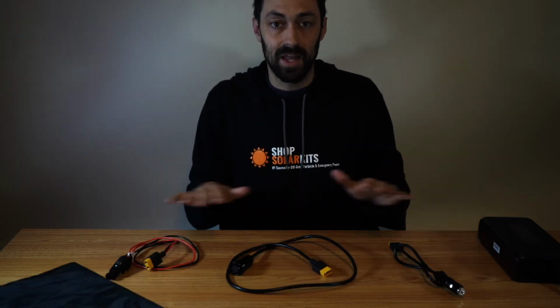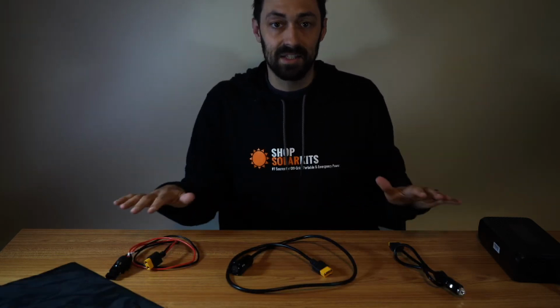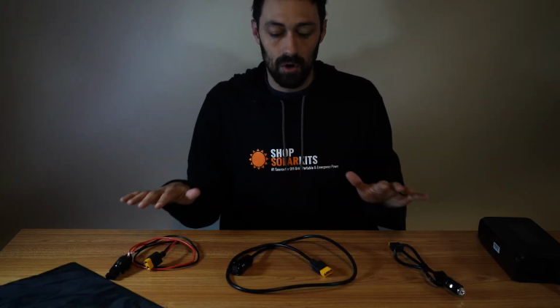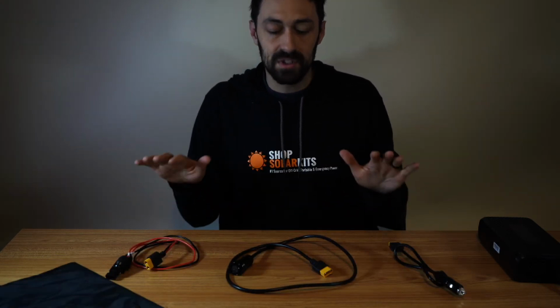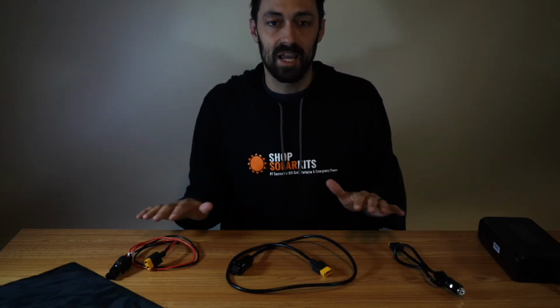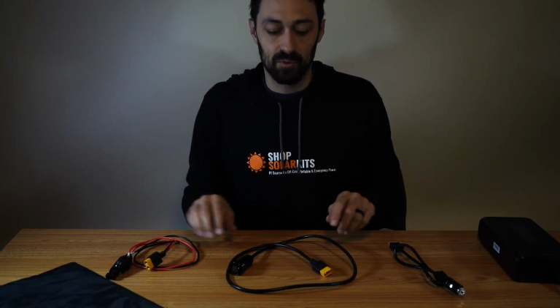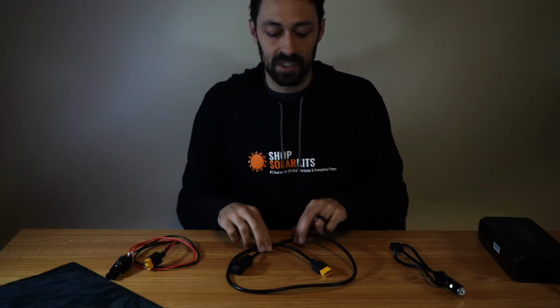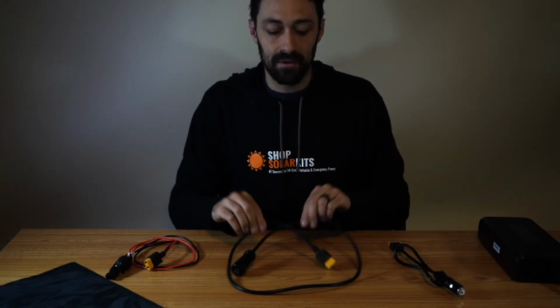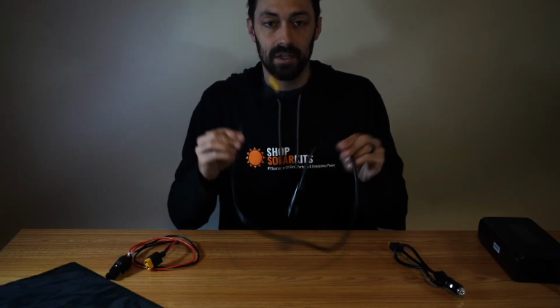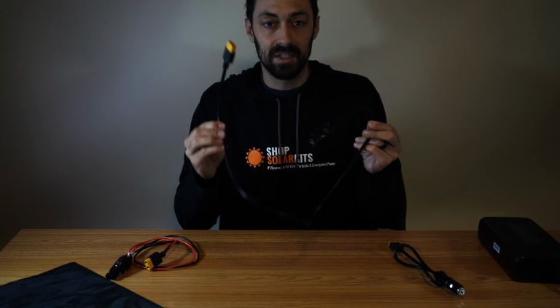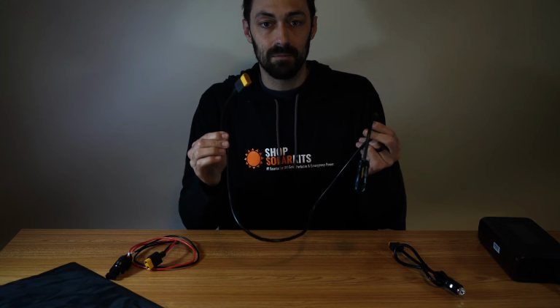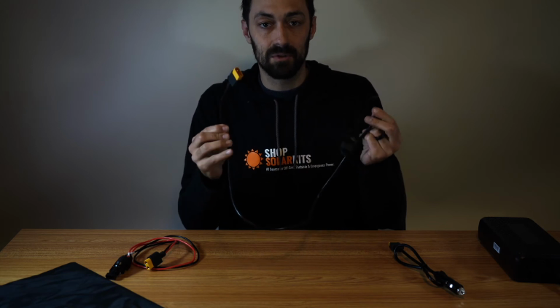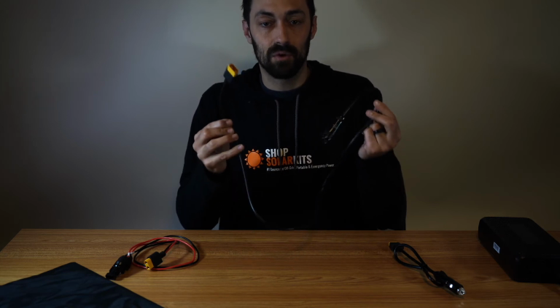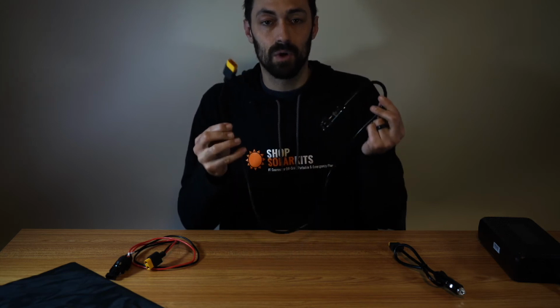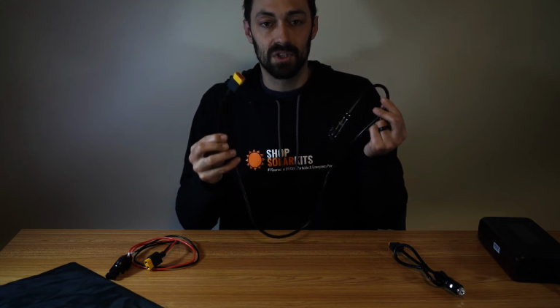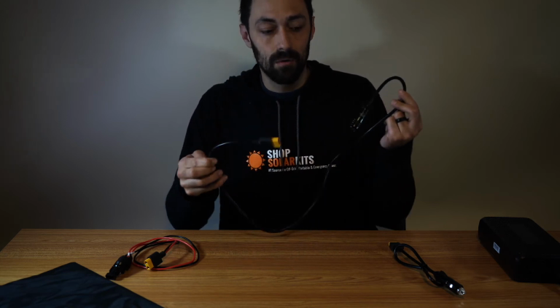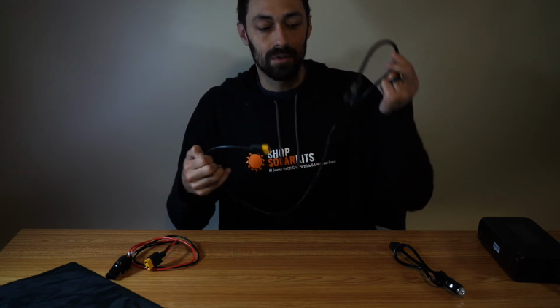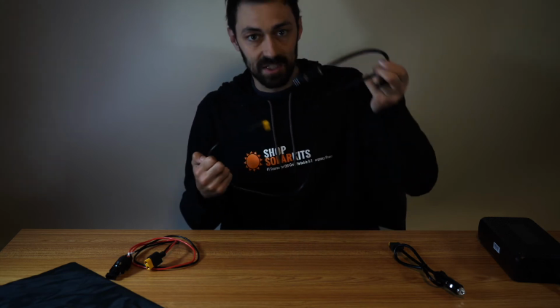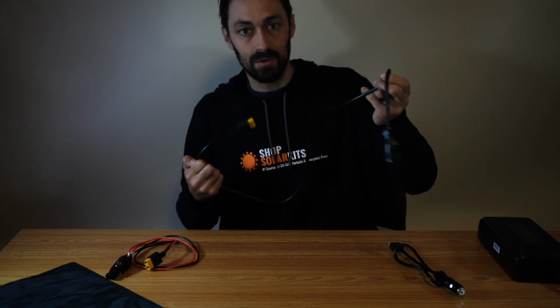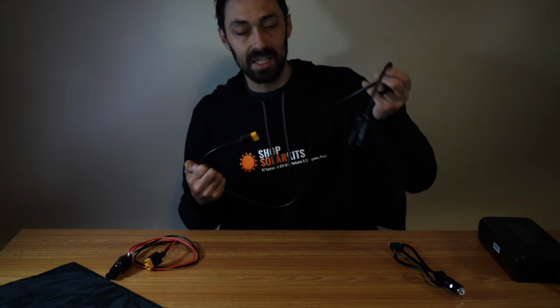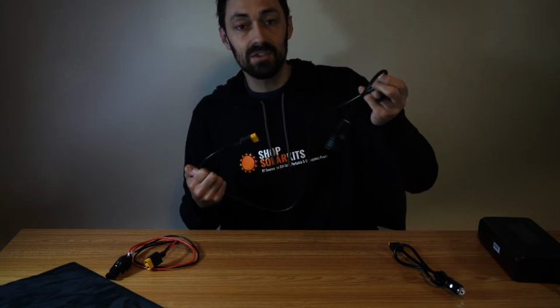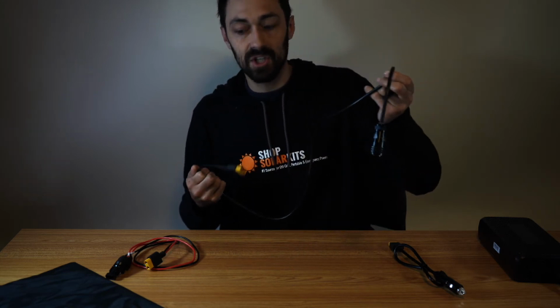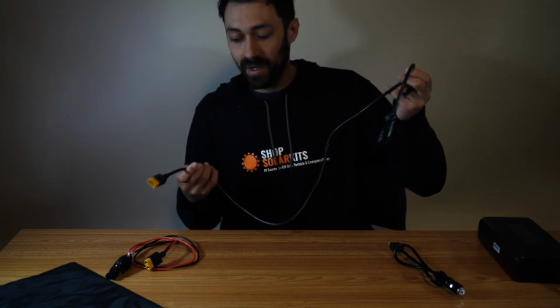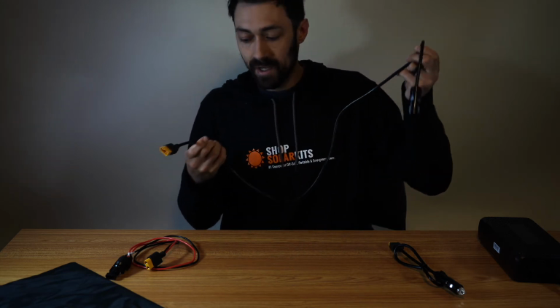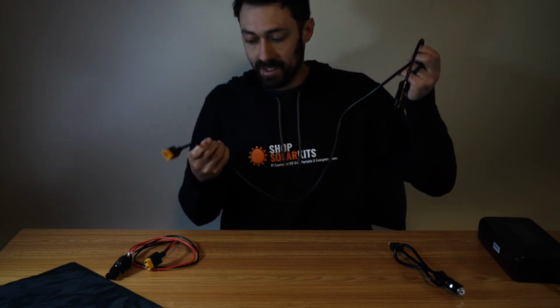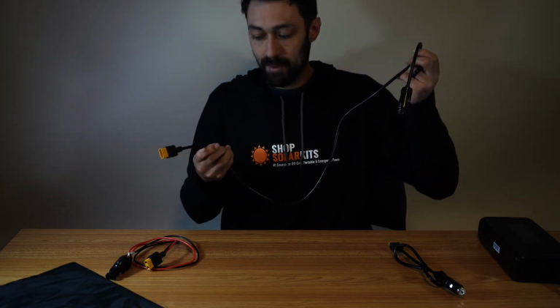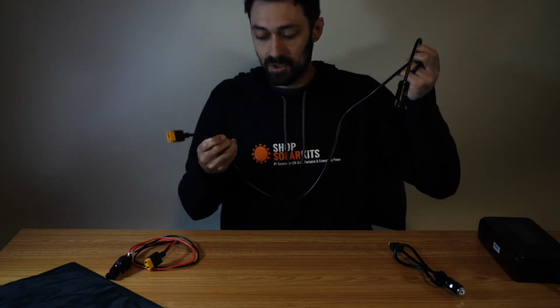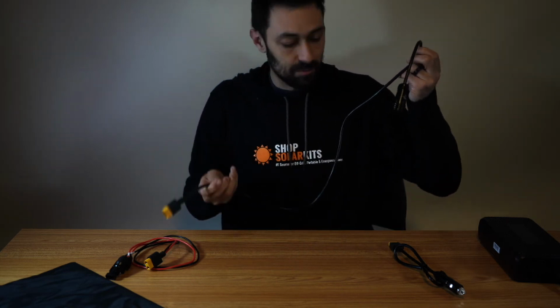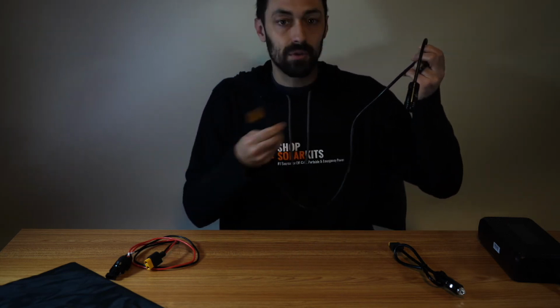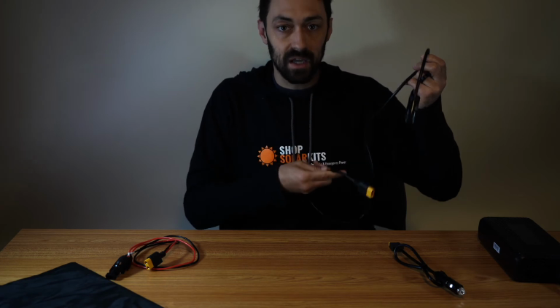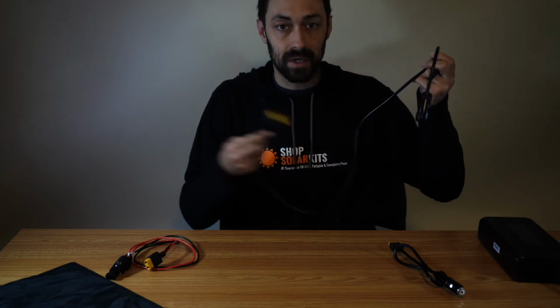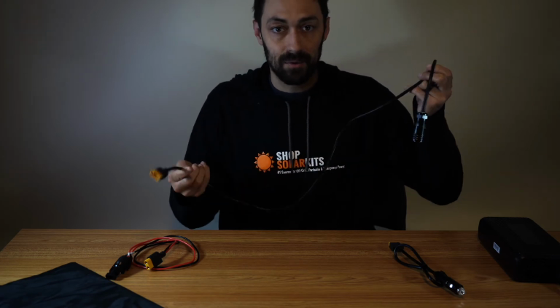So that is how all these cables work together. This is the most important one to know — this goes into the generator and then you're able to use both of the other cables.